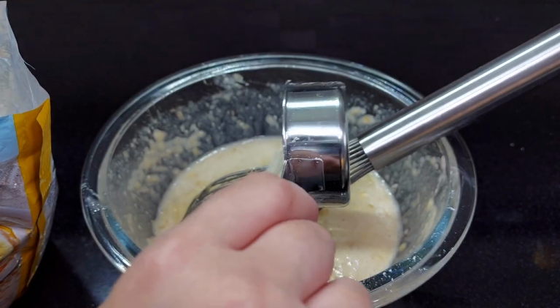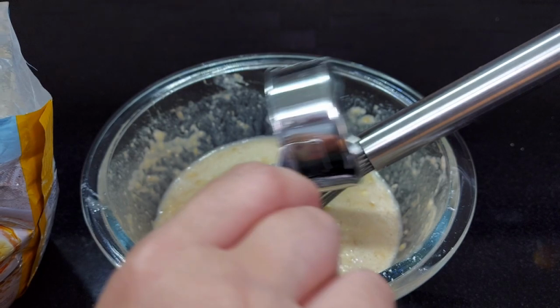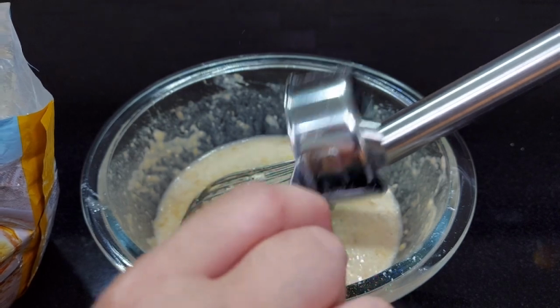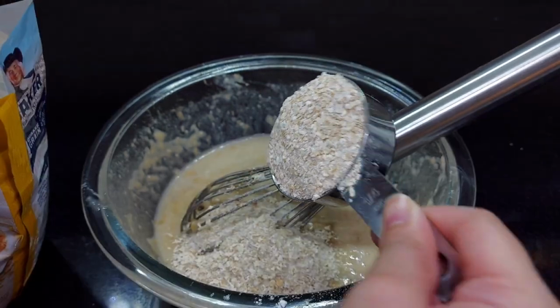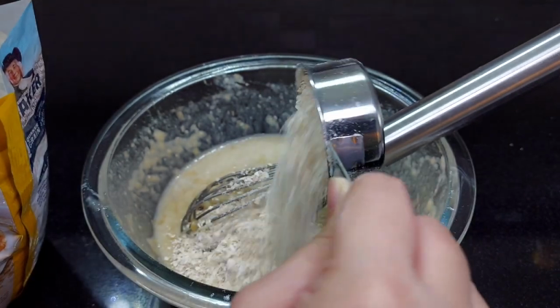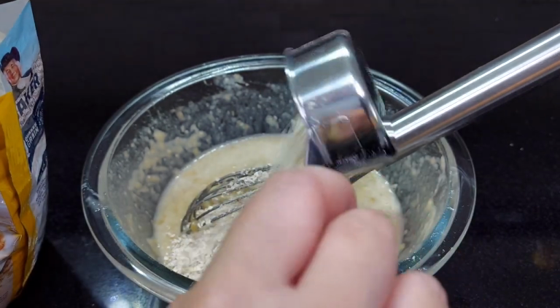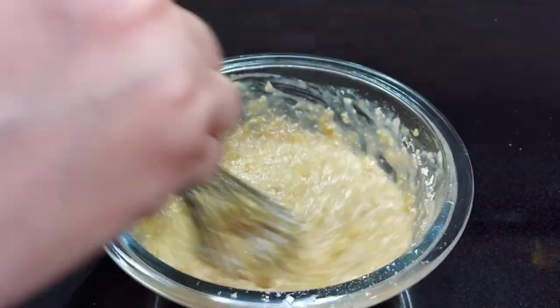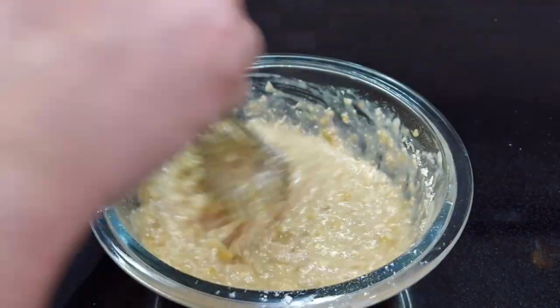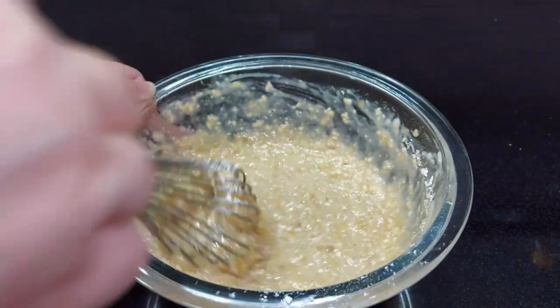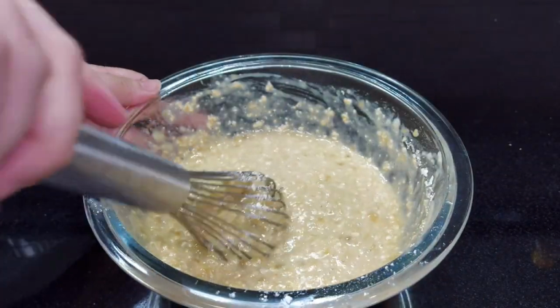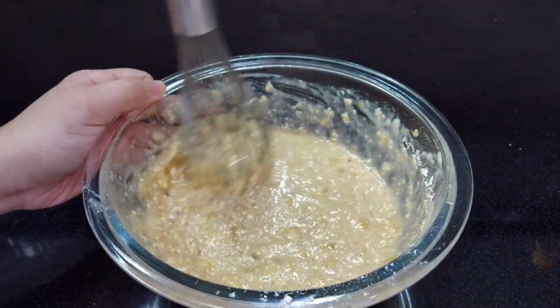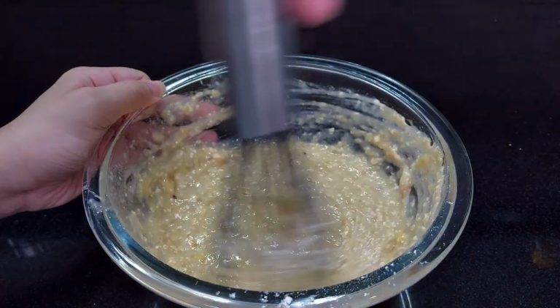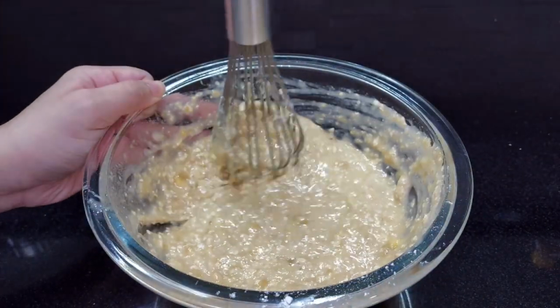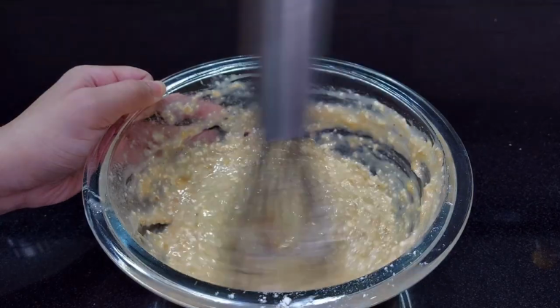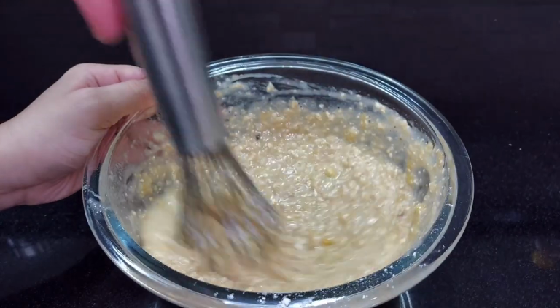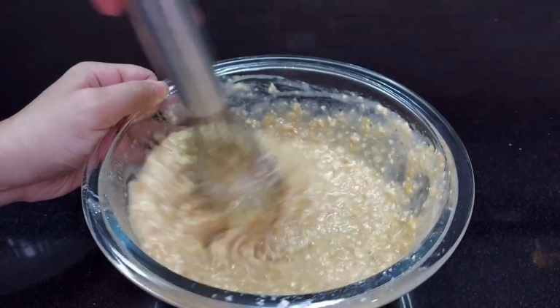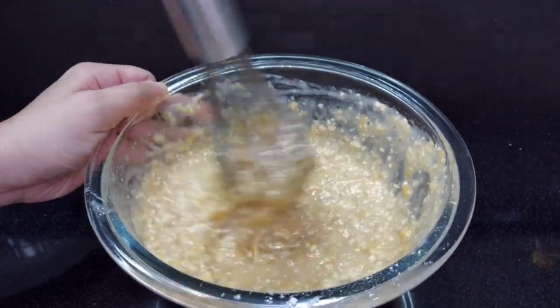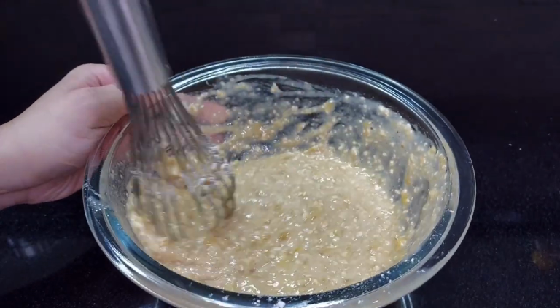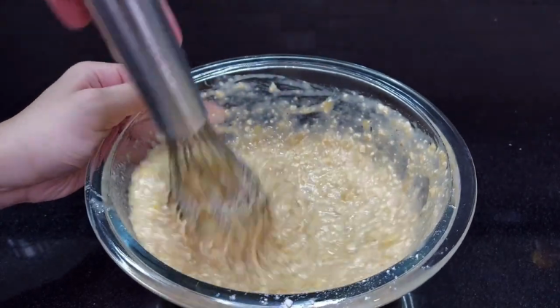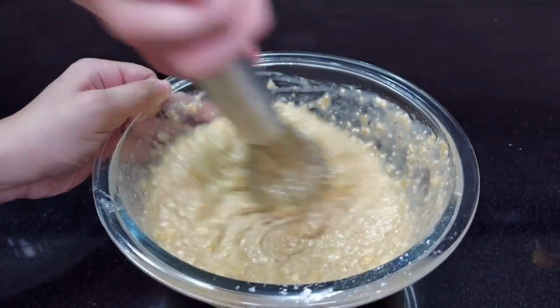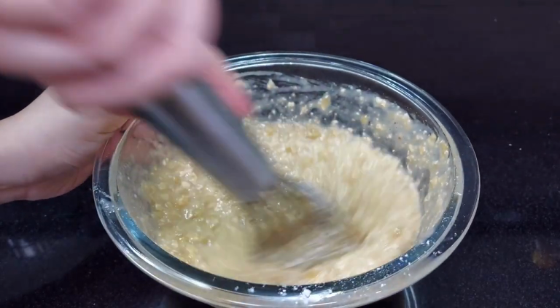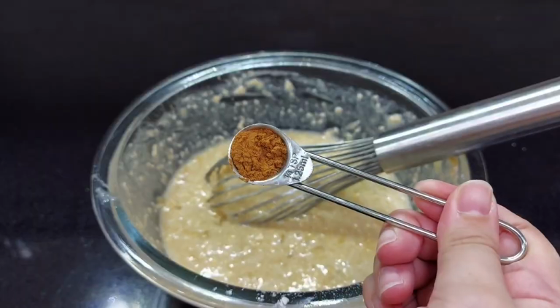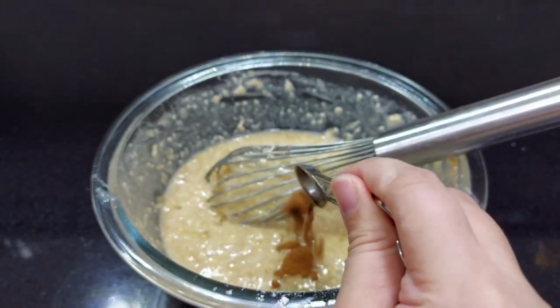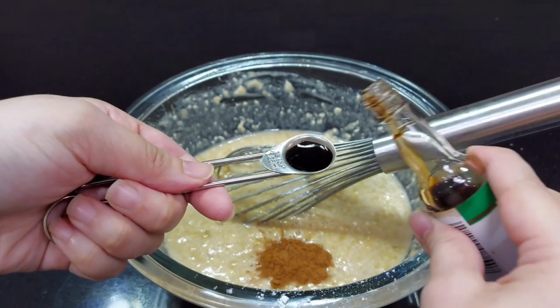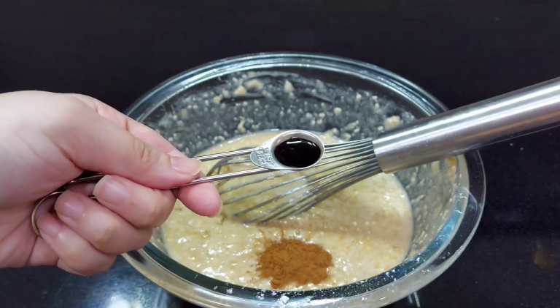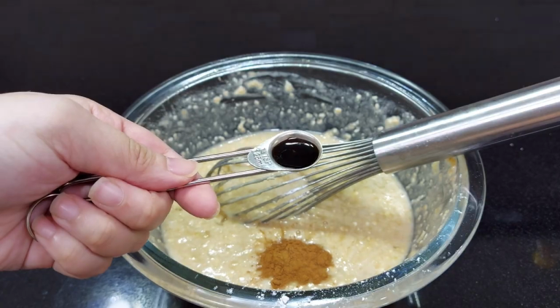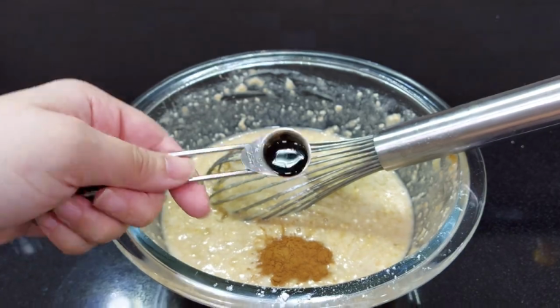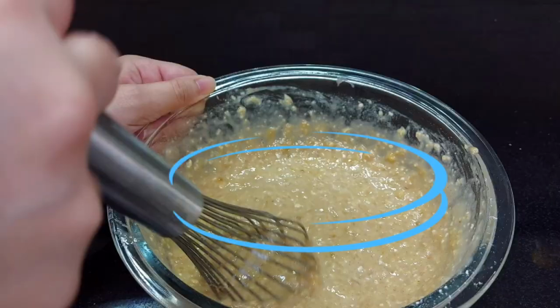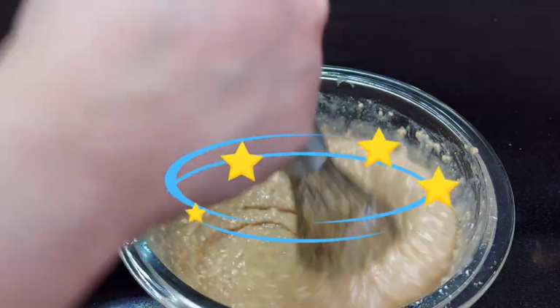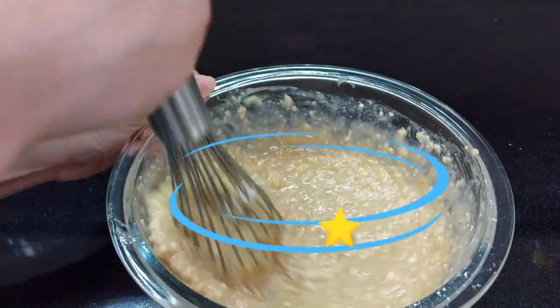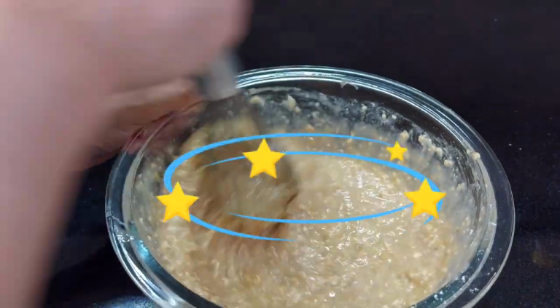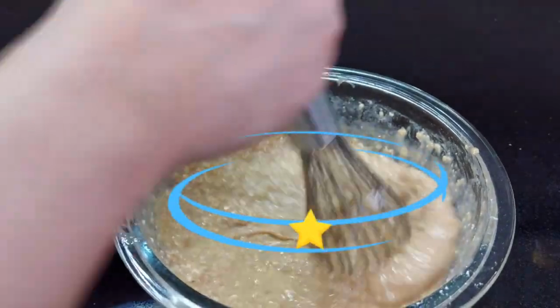Then add one-half cup, or two one-fourth cups, of plain or banana-flavored oatmeal, and whisk it again. Lastly, add the cinnamon and the vanilla extract, and for the last time, whisk it again.